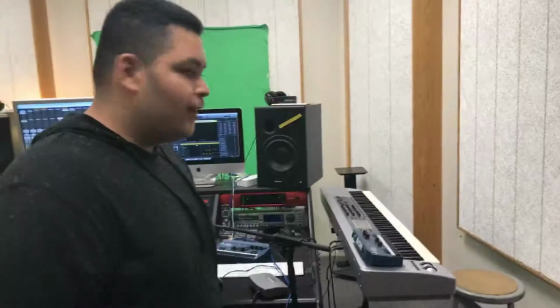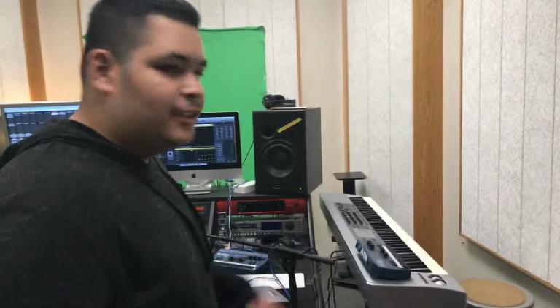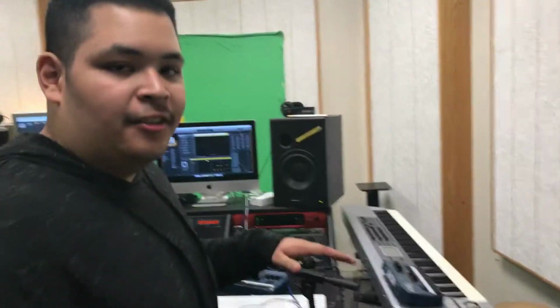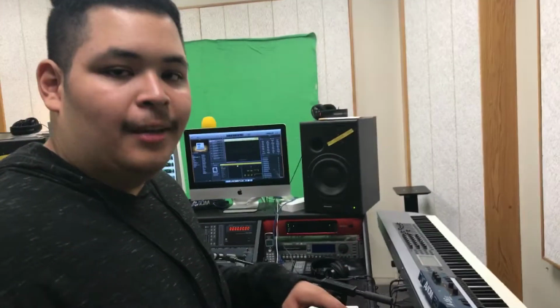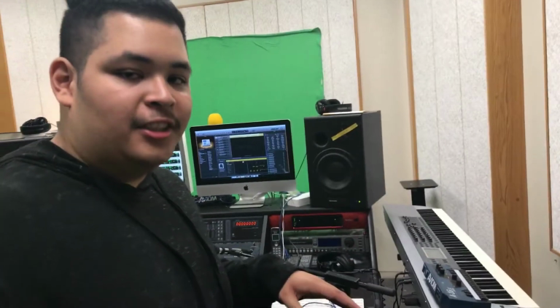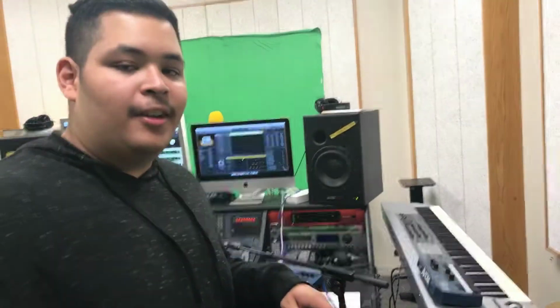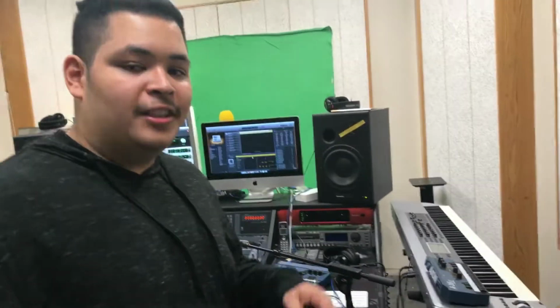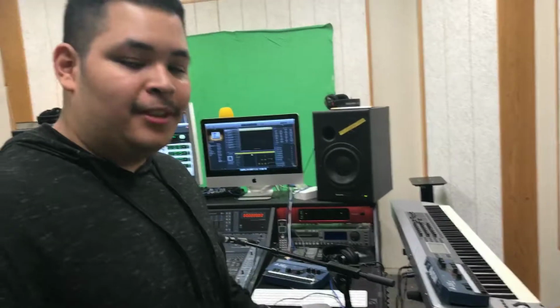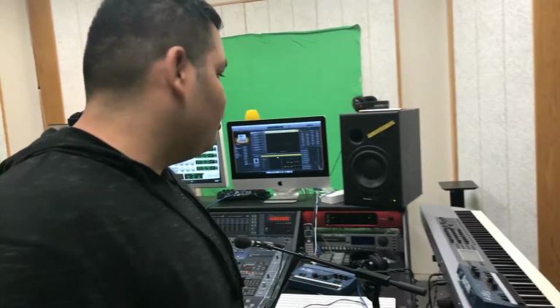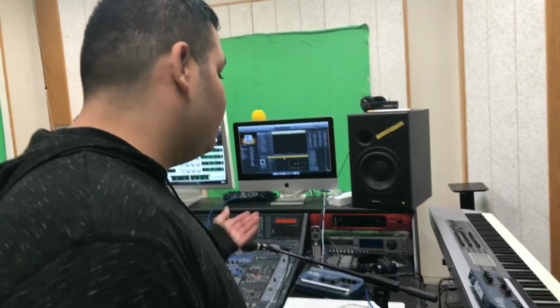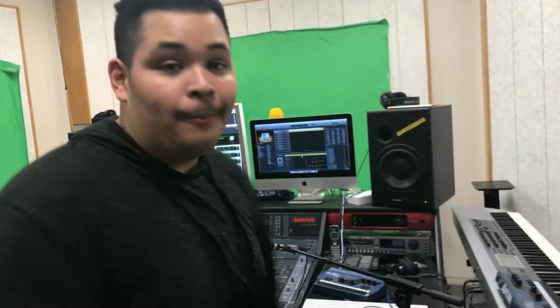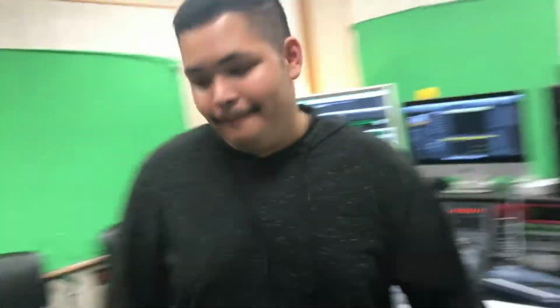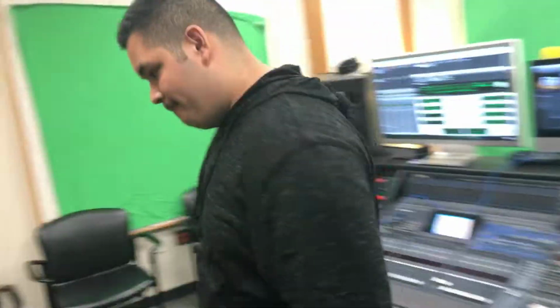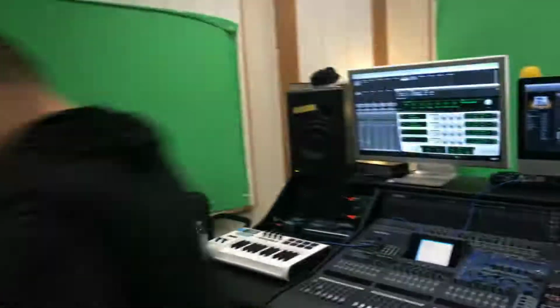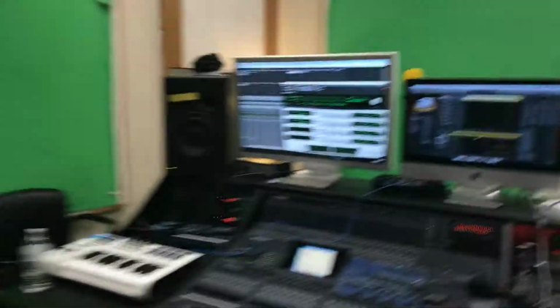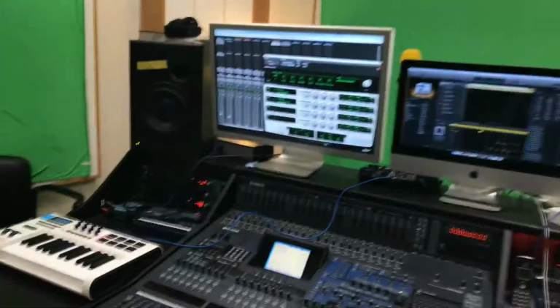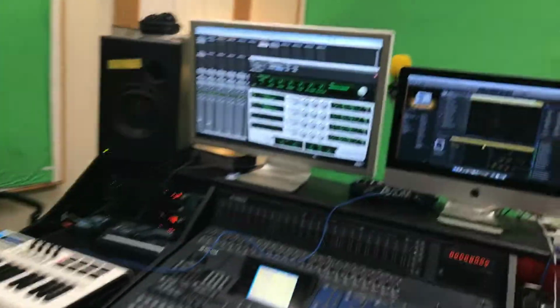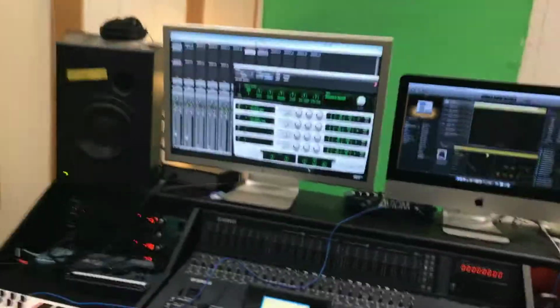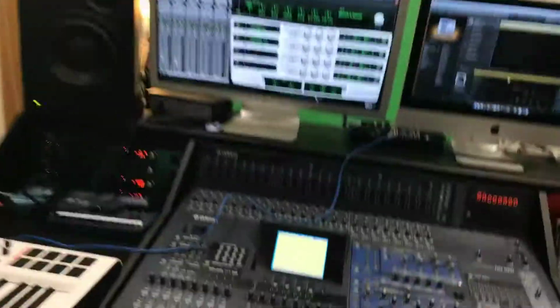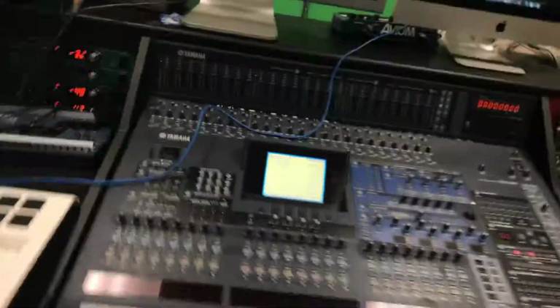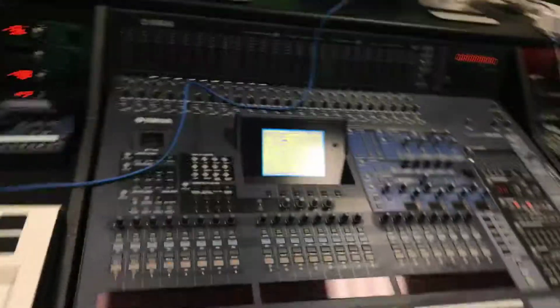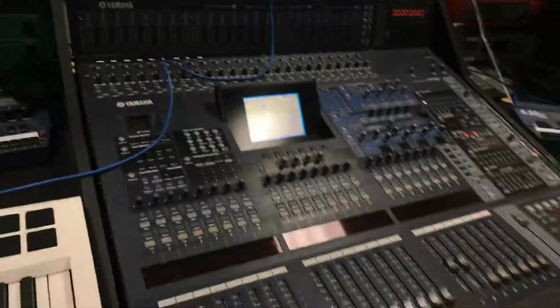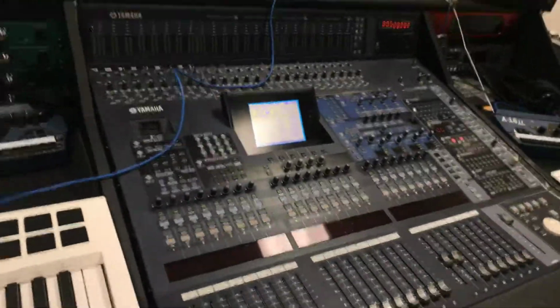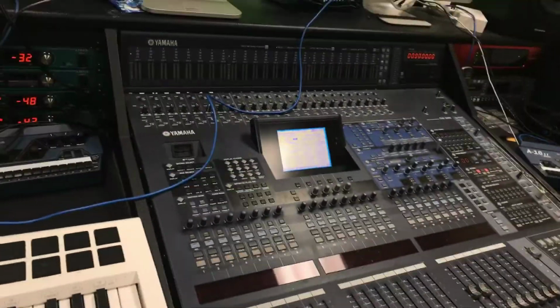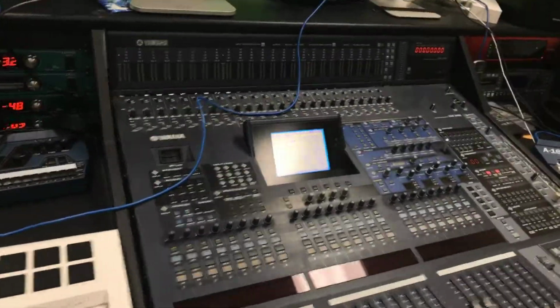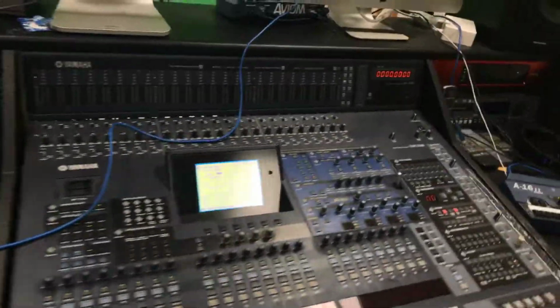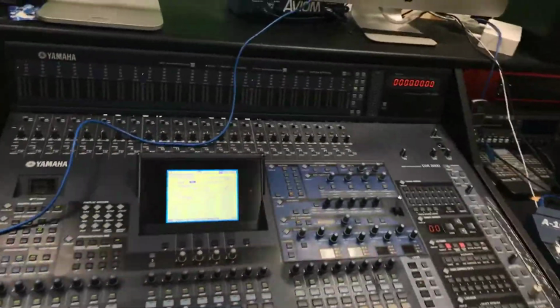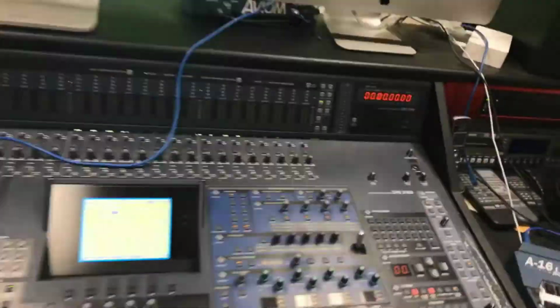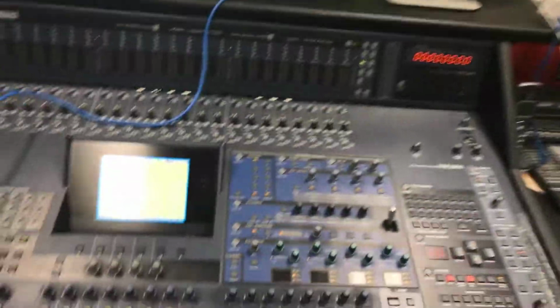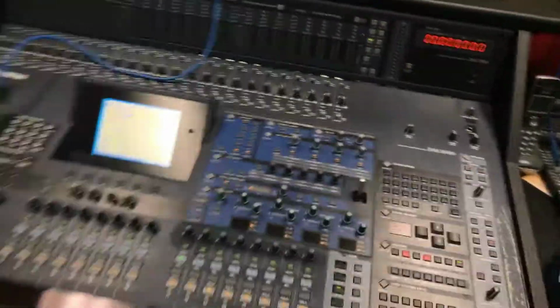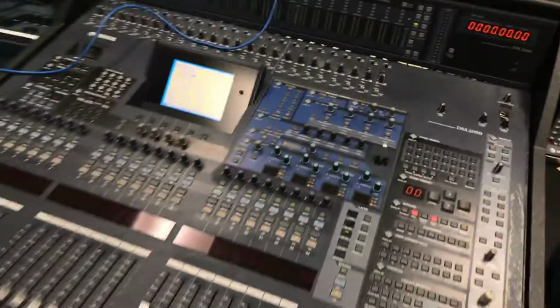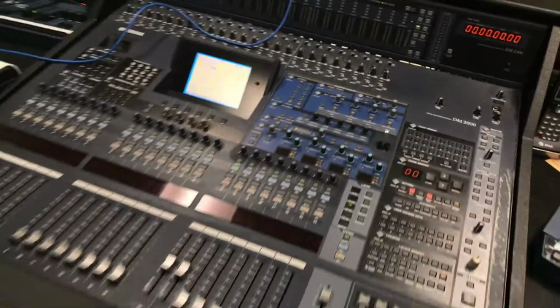Alright, so this is the audio room, and my teacher has a camera right now. He's gonna explain to you what the equipment here is for. So here we are in front of a DM-2000 Yamaha video board.